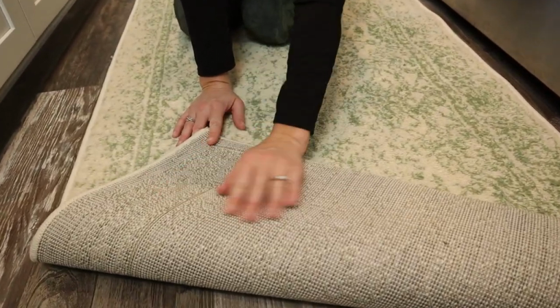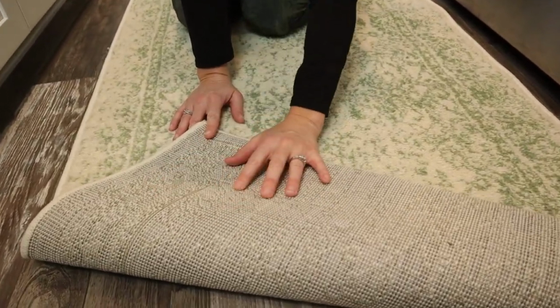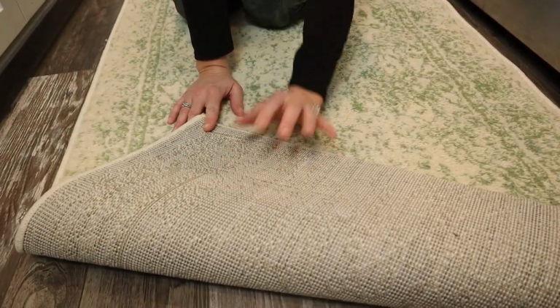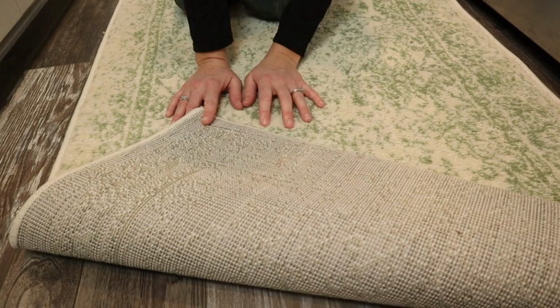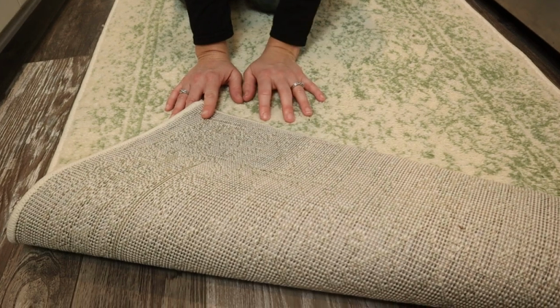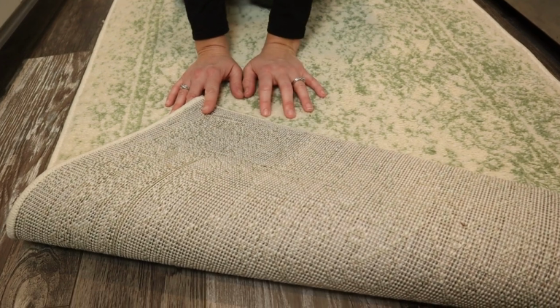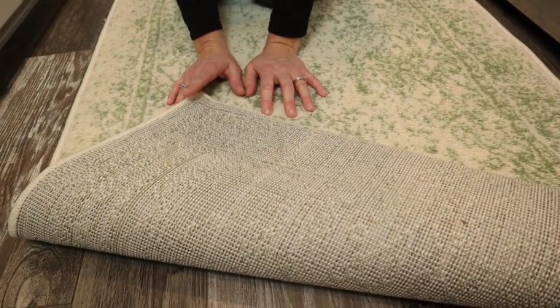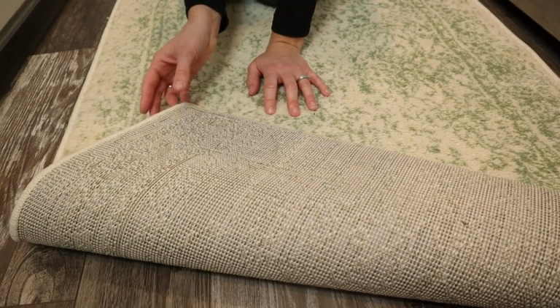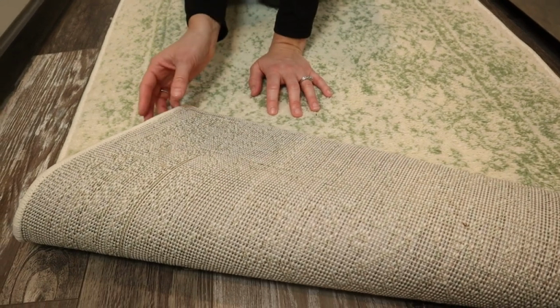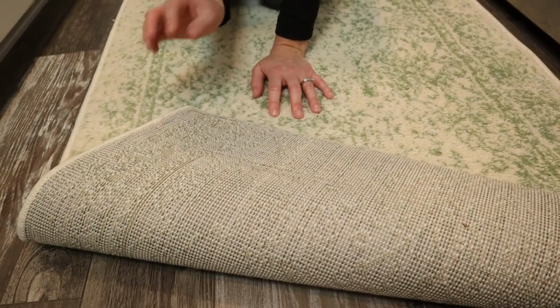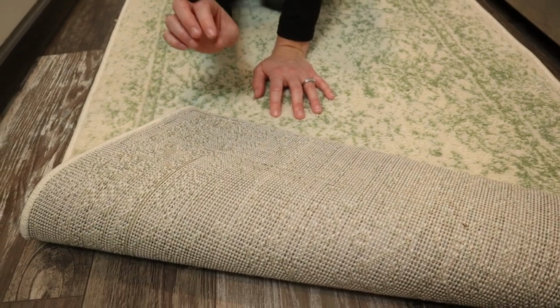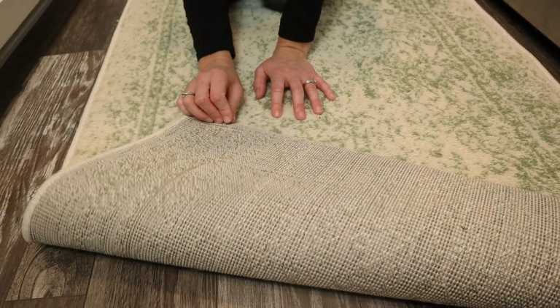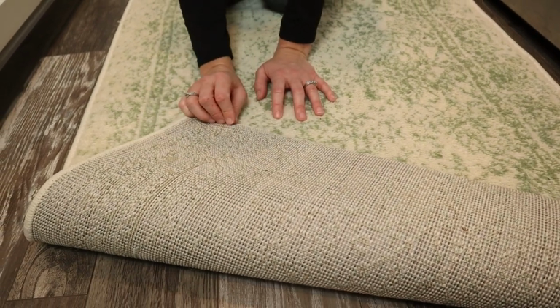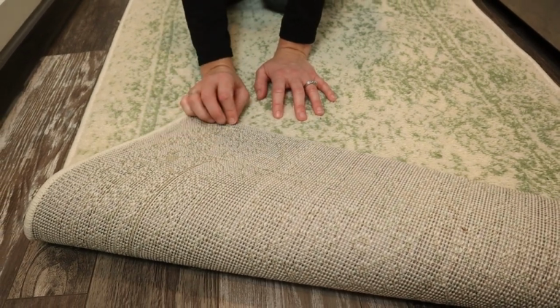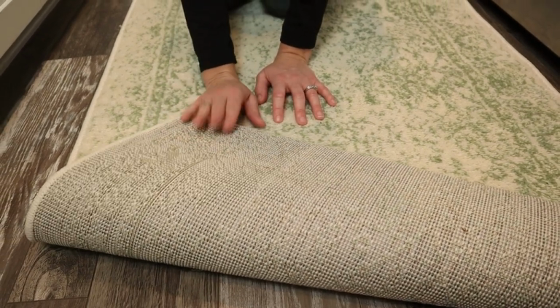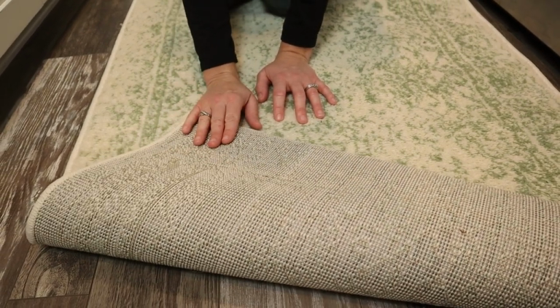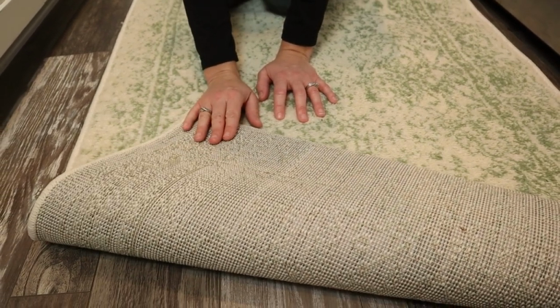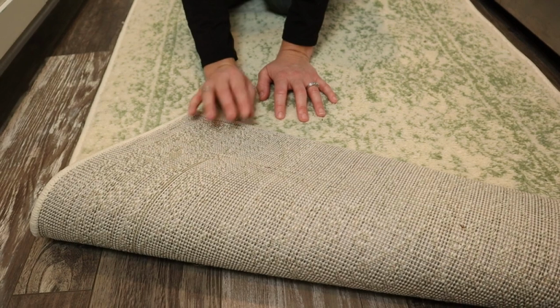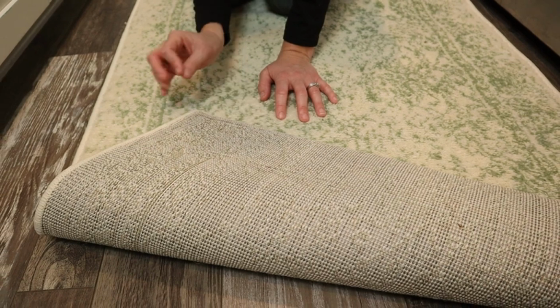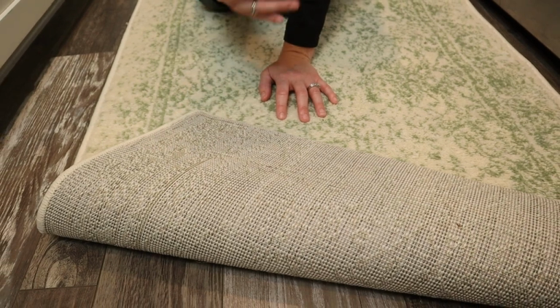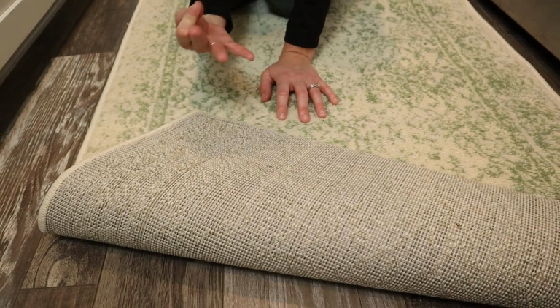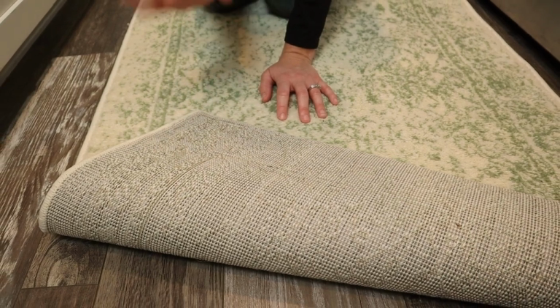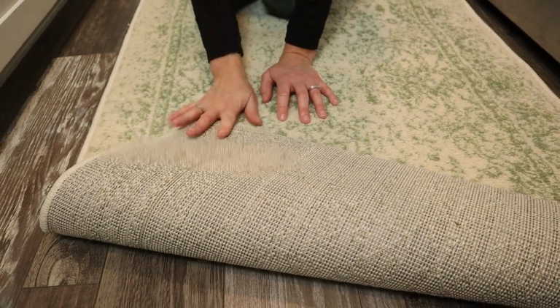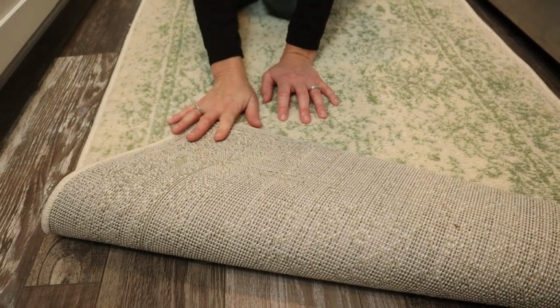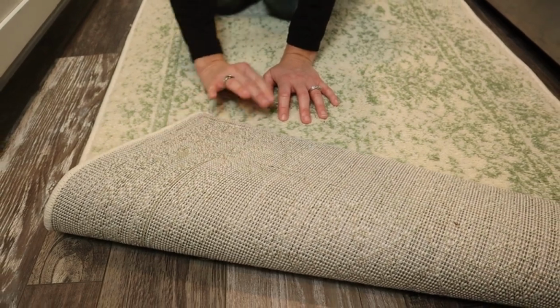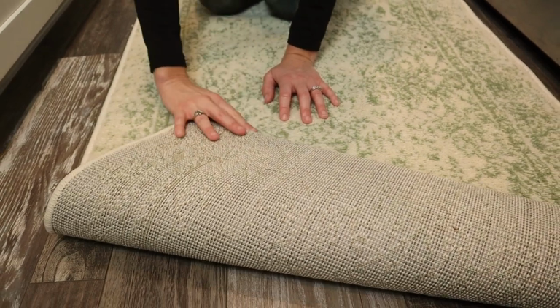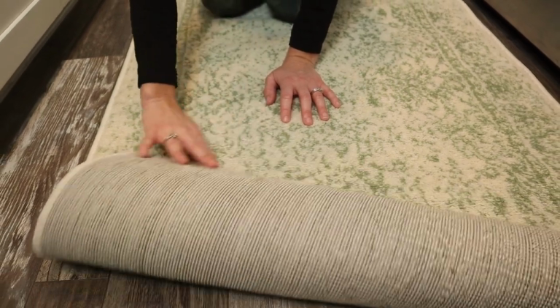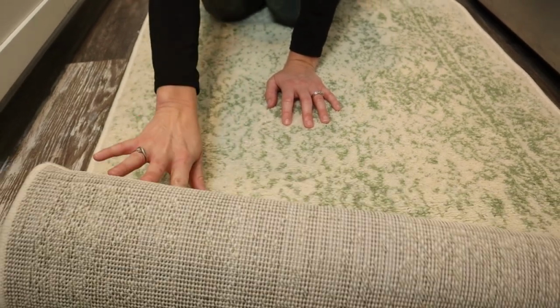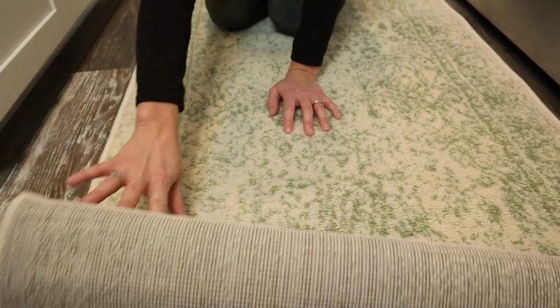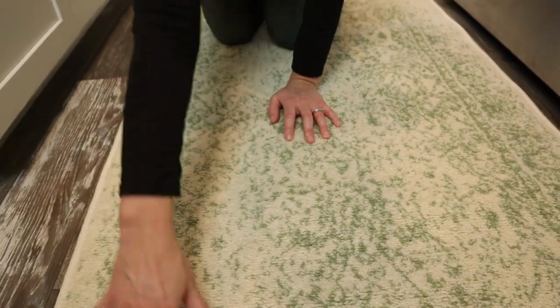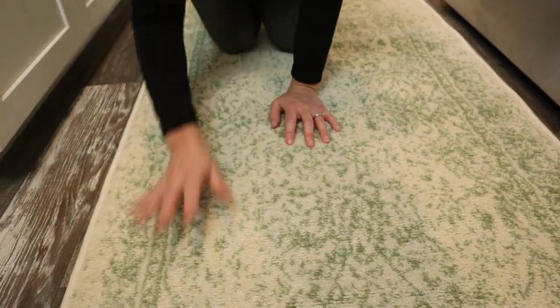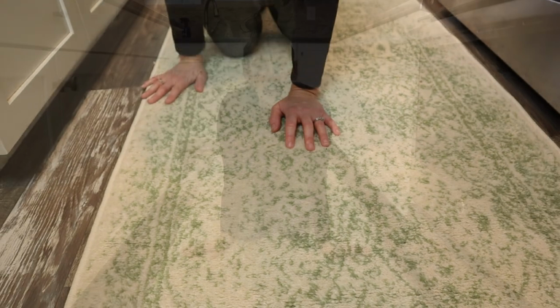This is what the backing looks like — kind of a standard backing. That does mean you're going to want a rug pad underneath to provide a little extra cushion, help it stay in place, and really help with the wear and tear.